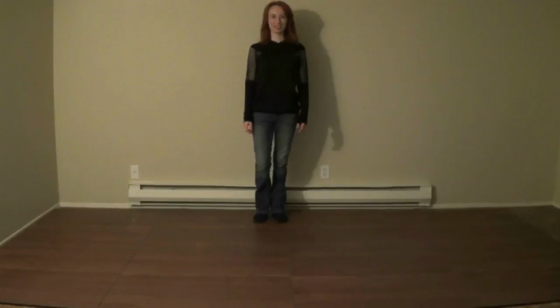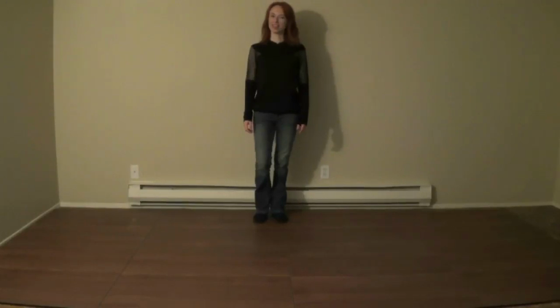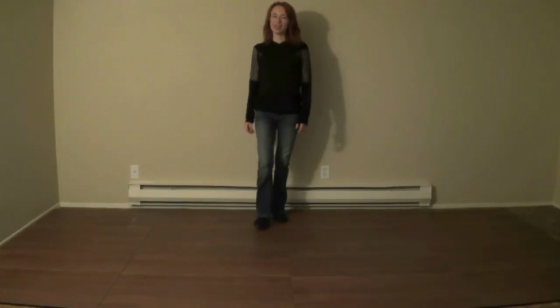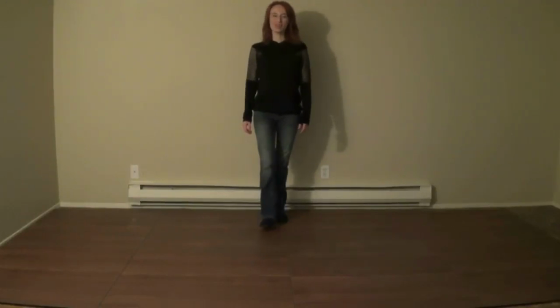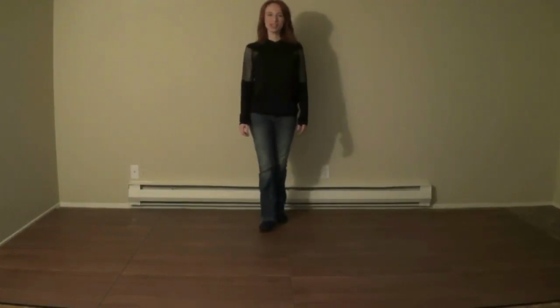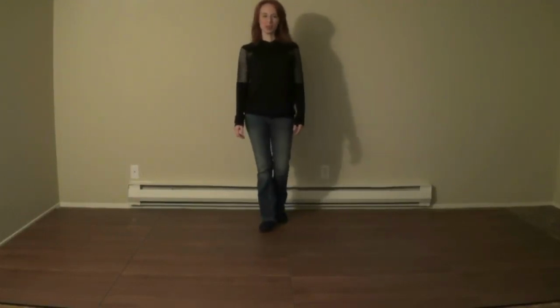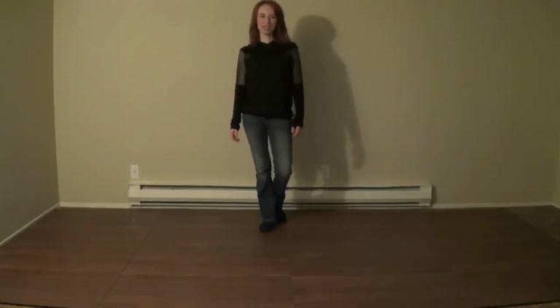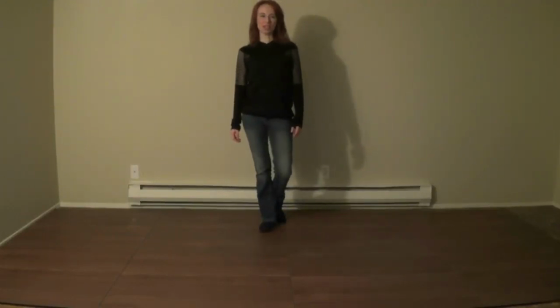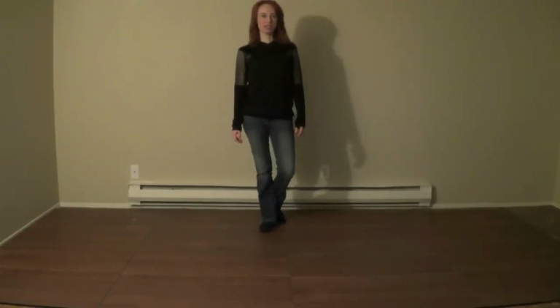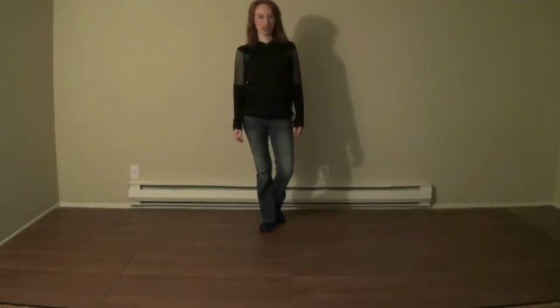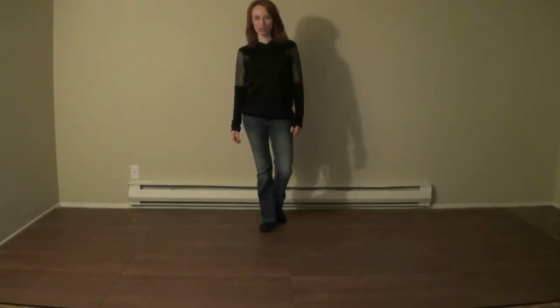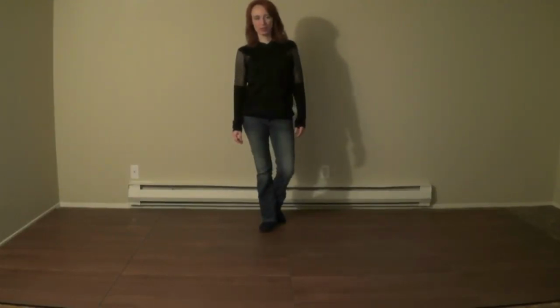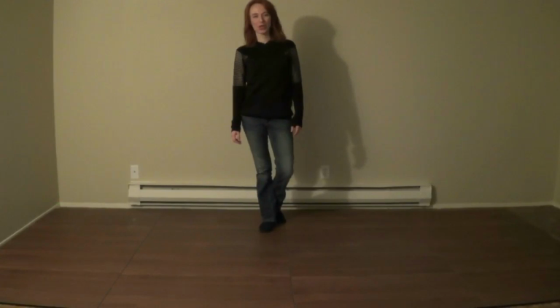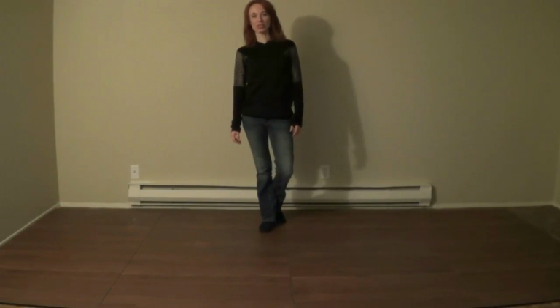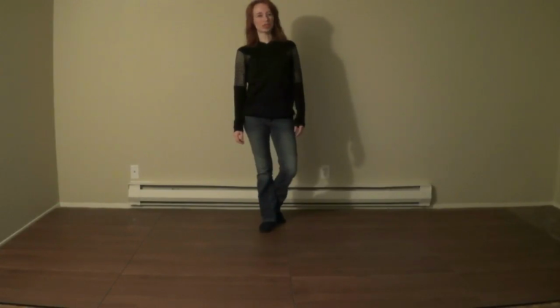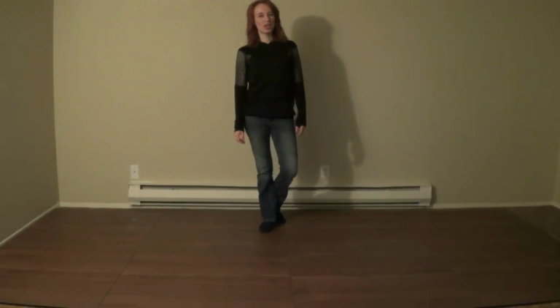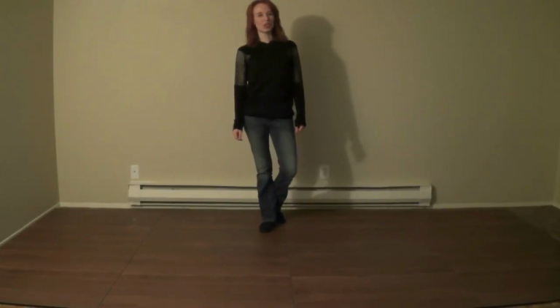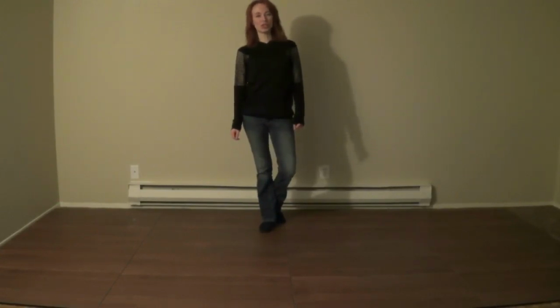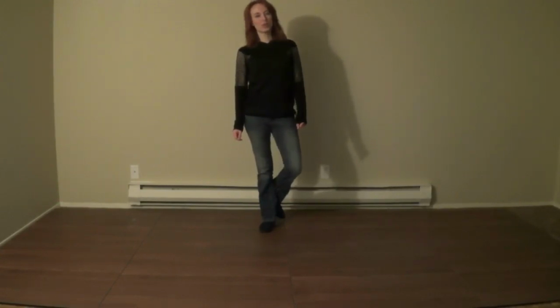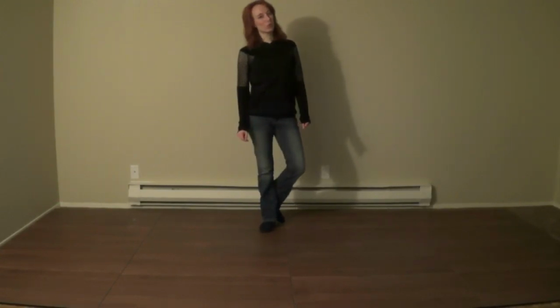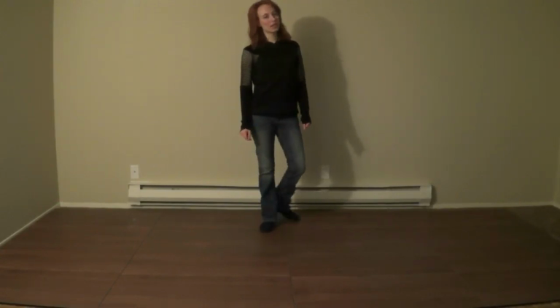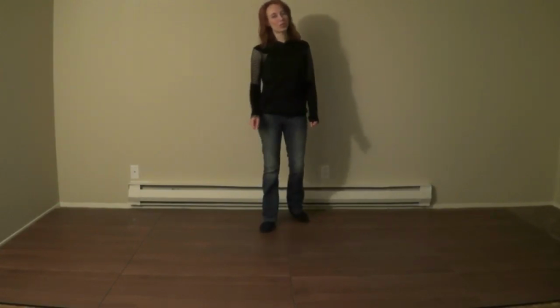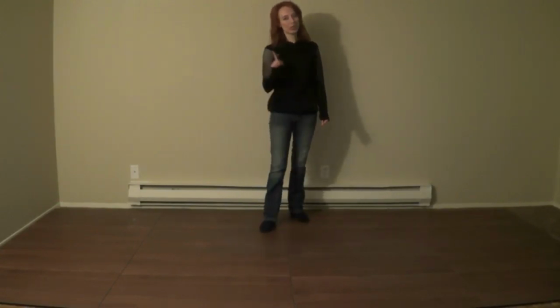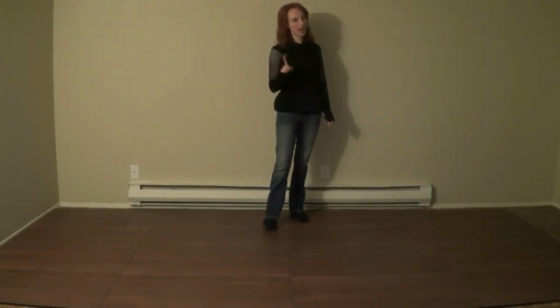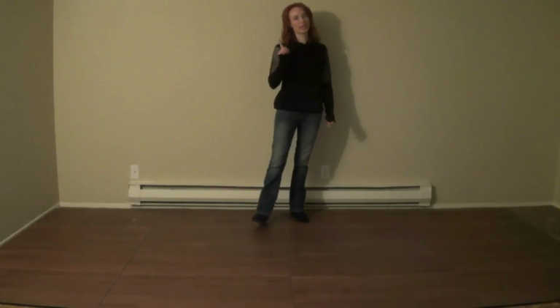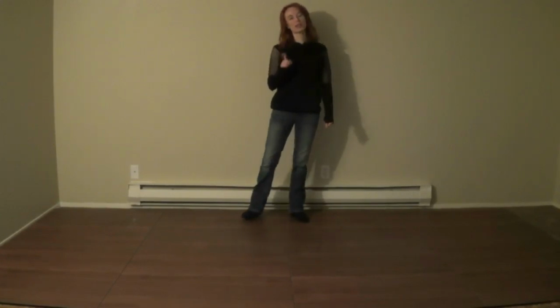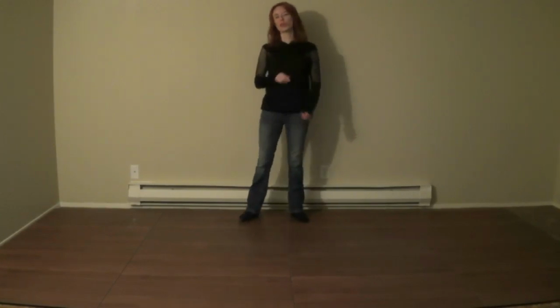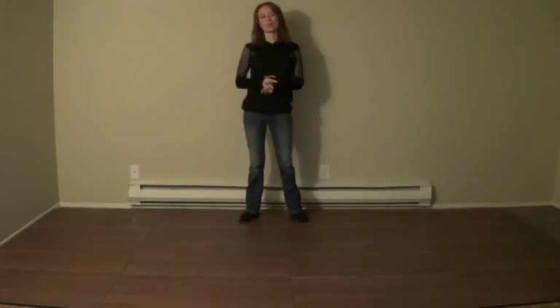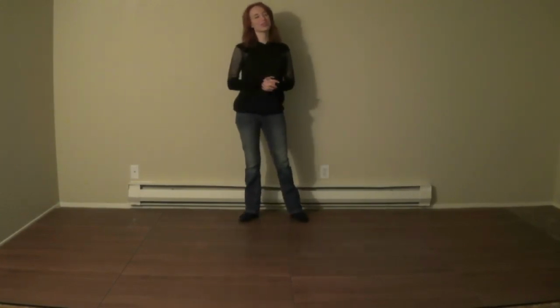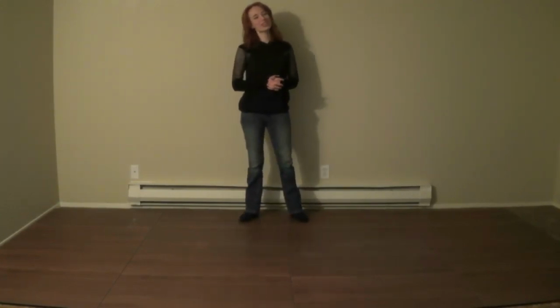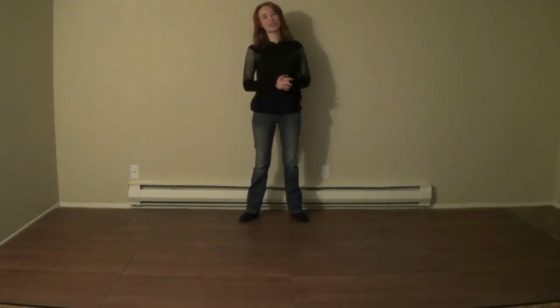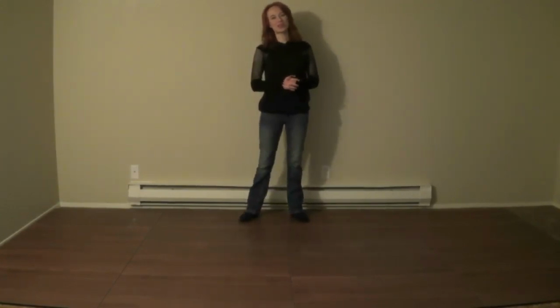Hello. This video is a demo and teach of the line dance Lonely Drum. It's choreographed by Darren Mitchell. It's a 32-count four-wall line dance with one tag at the end of wall three. So let's get started with the demonstration.